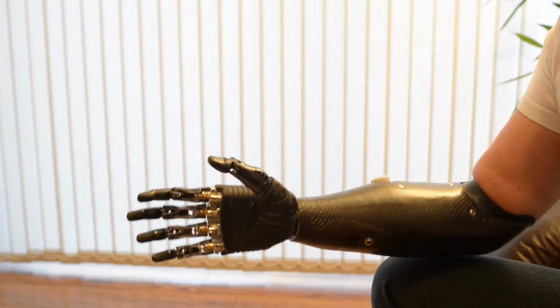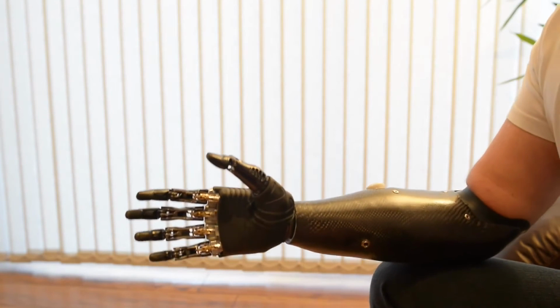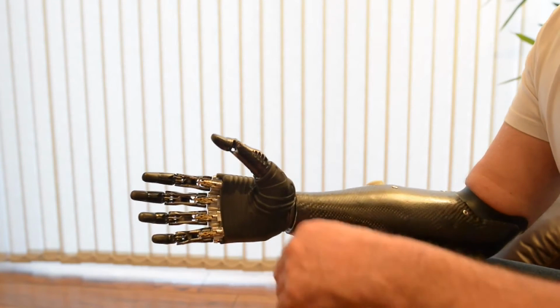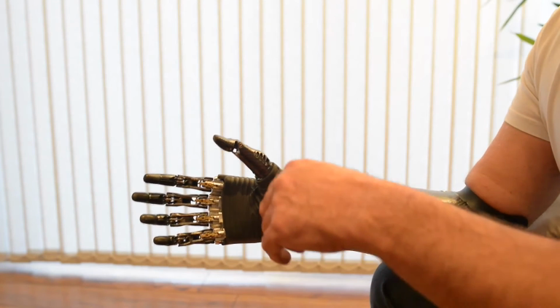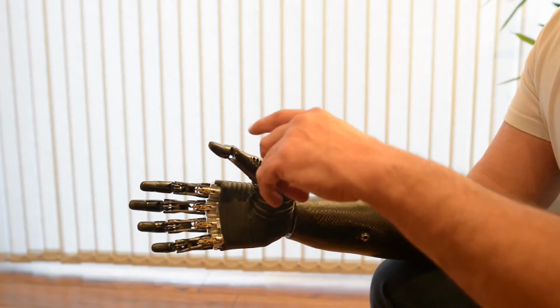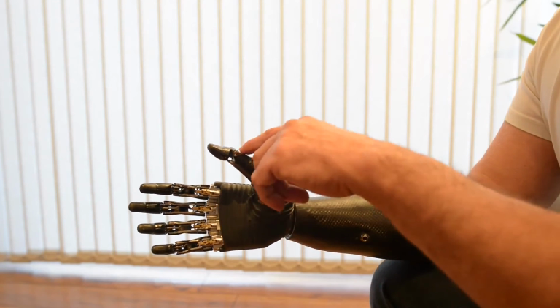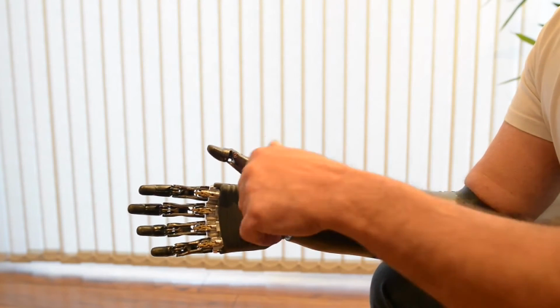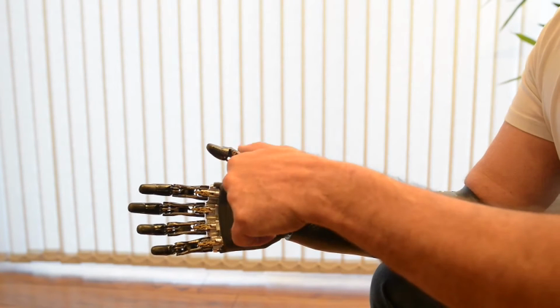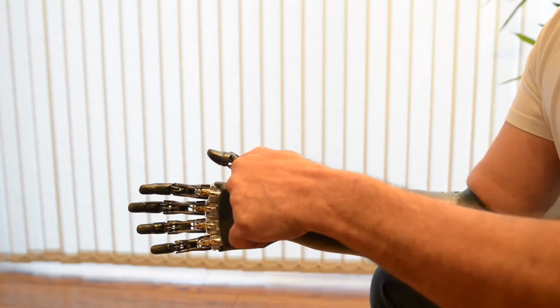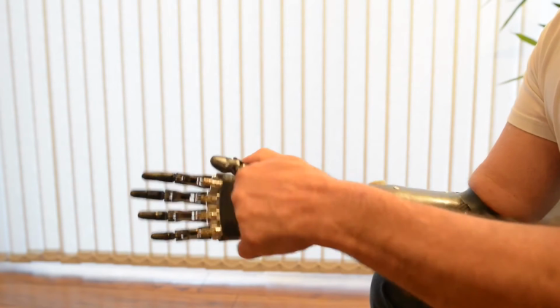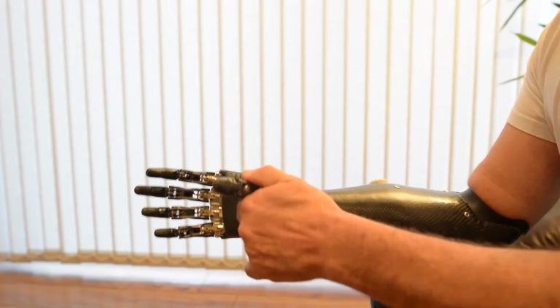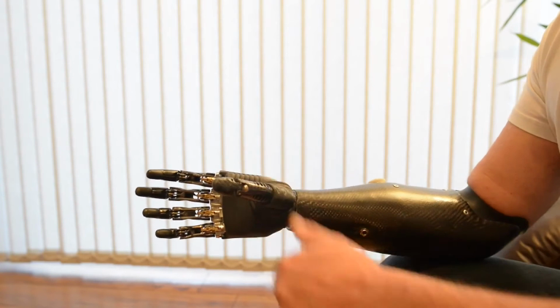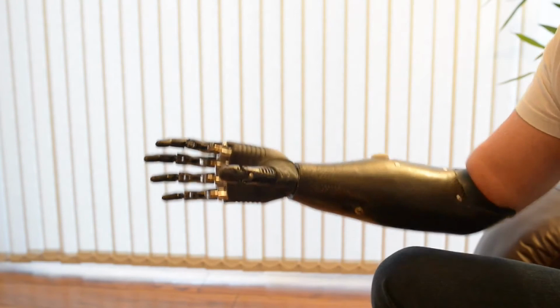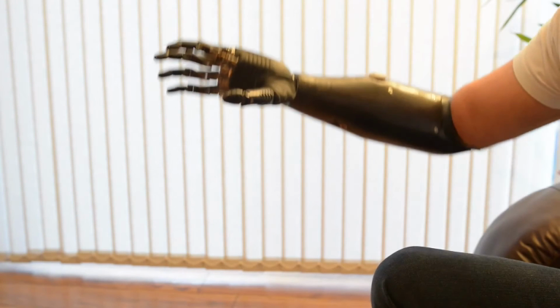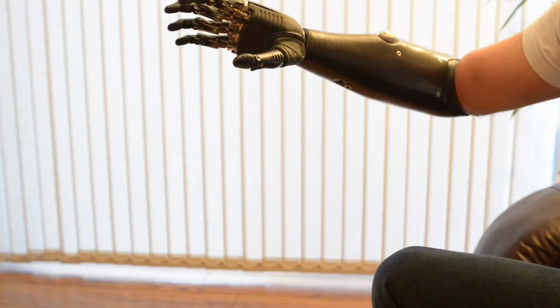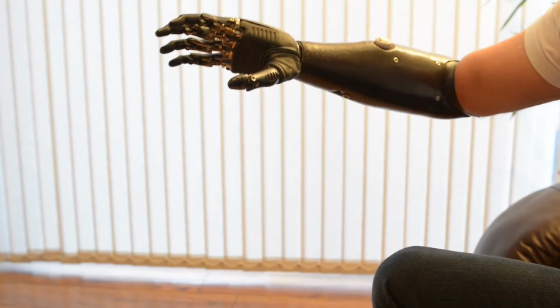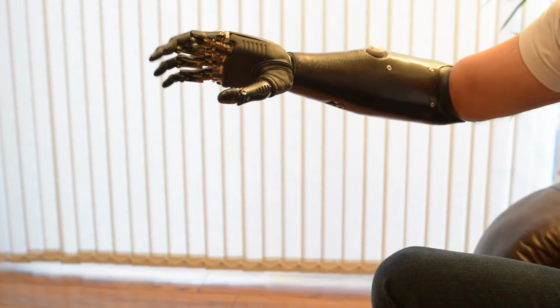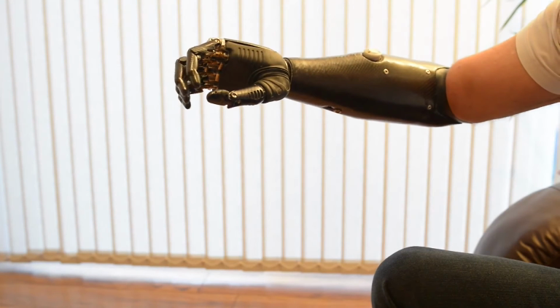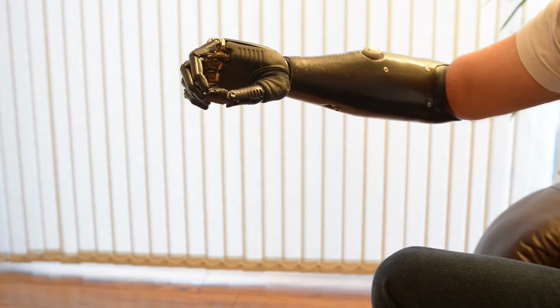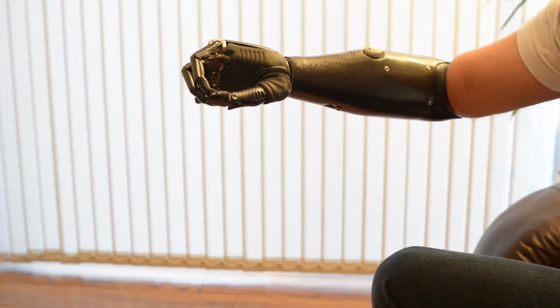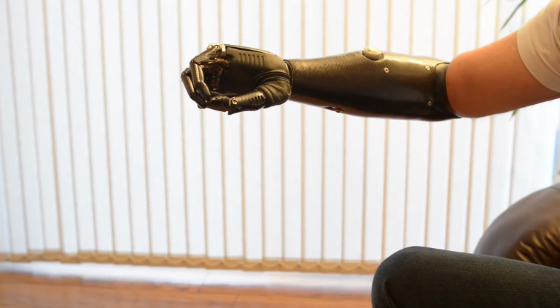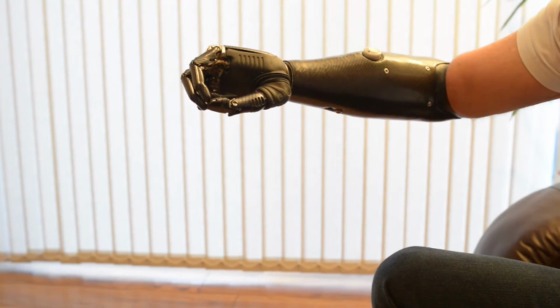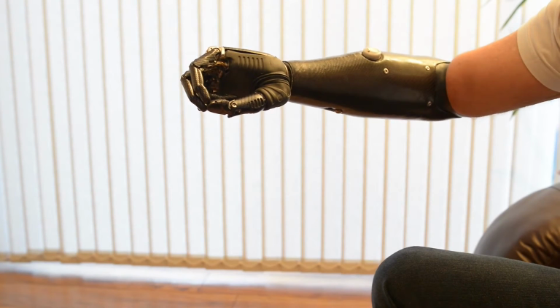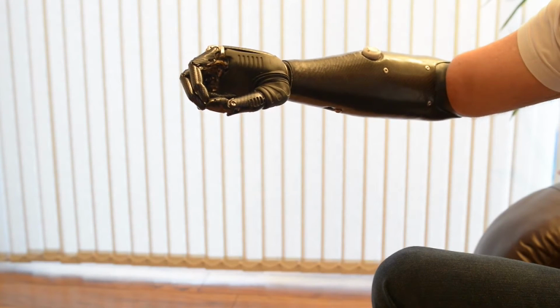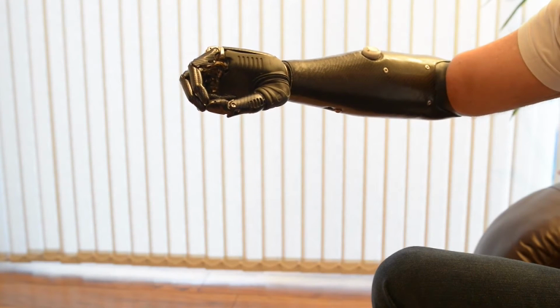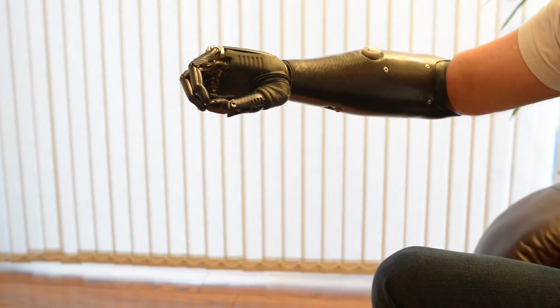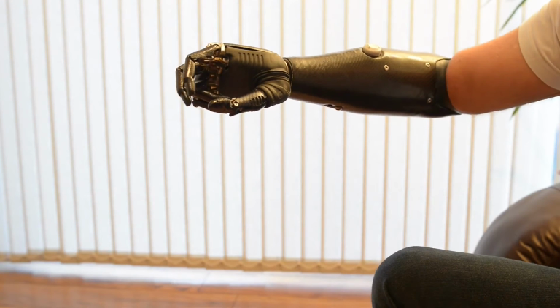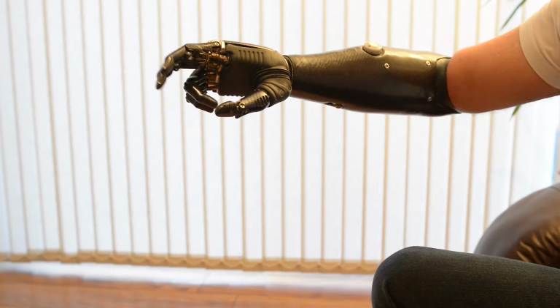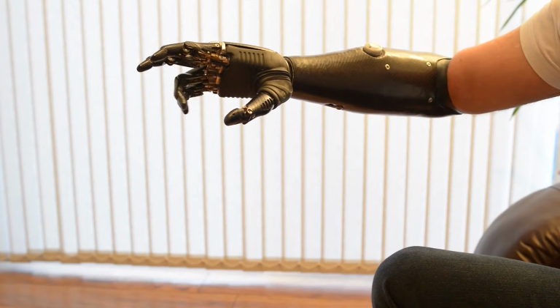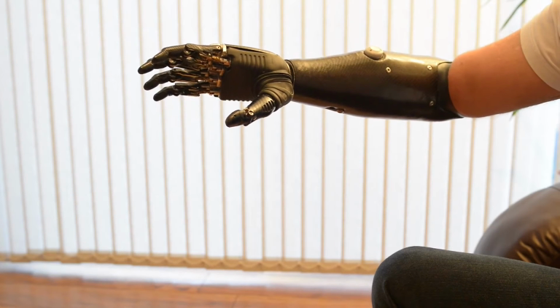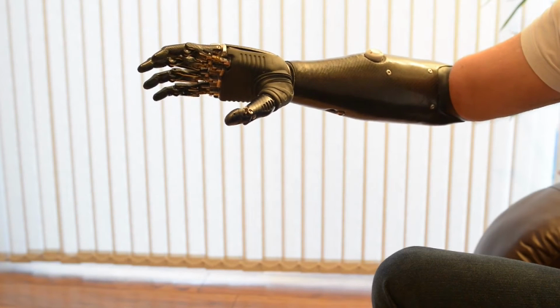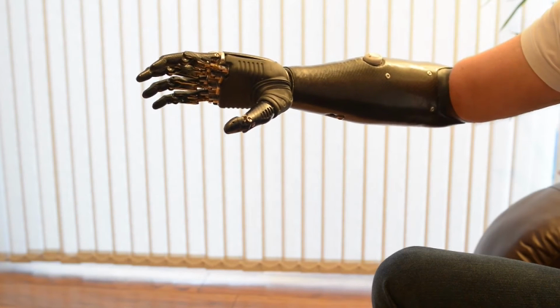This one will allow me to type on keyboards. We then move the thumb to this position and we can get a tripod grip — so pick up and put down small things.